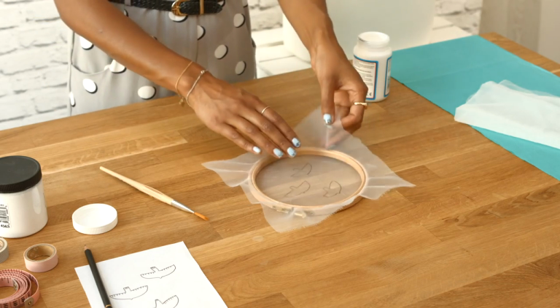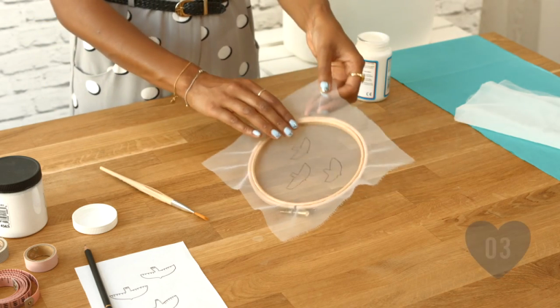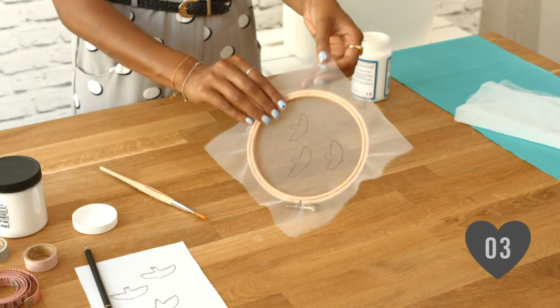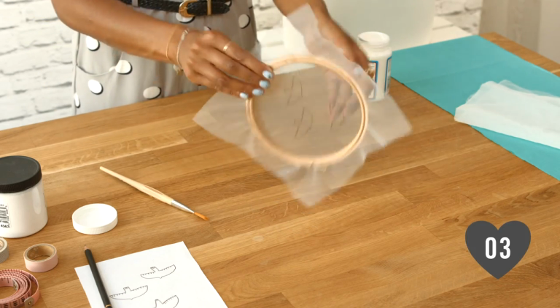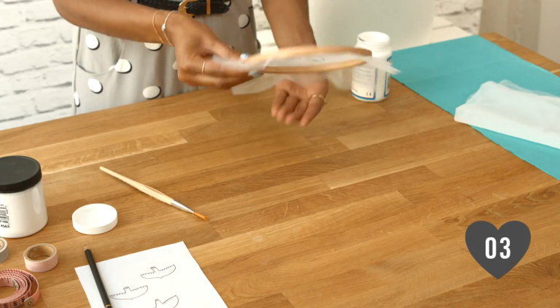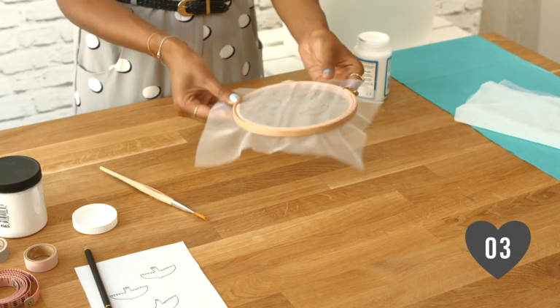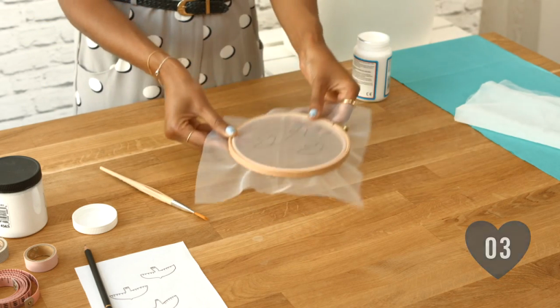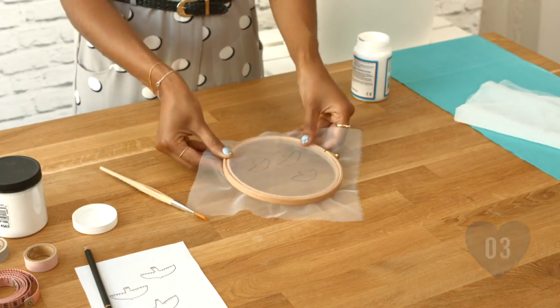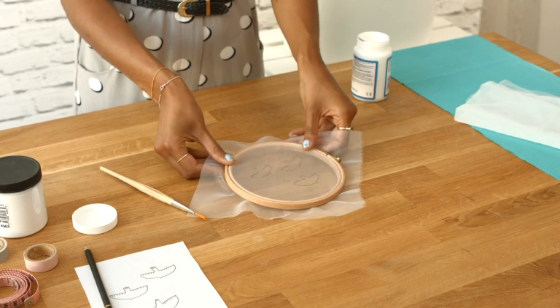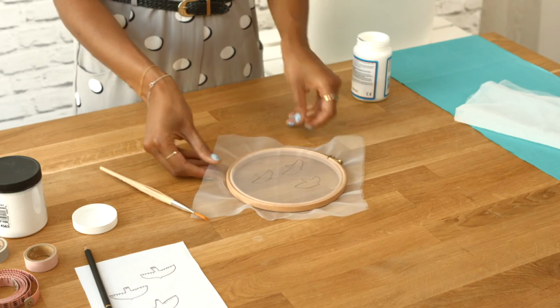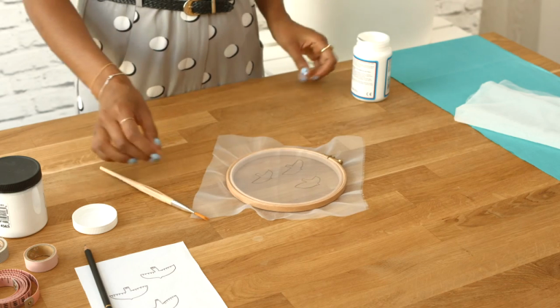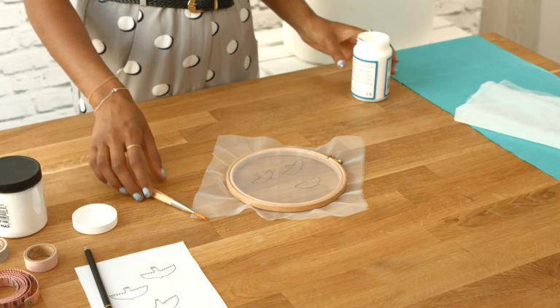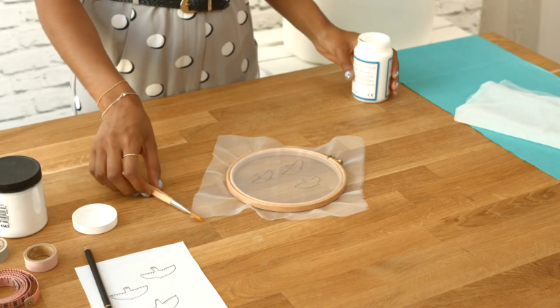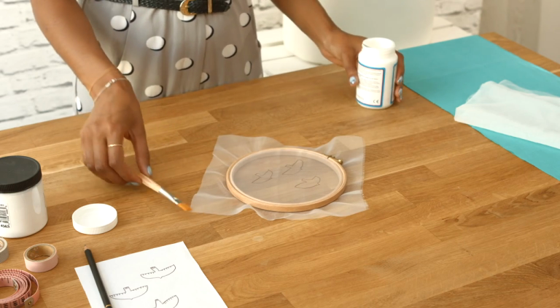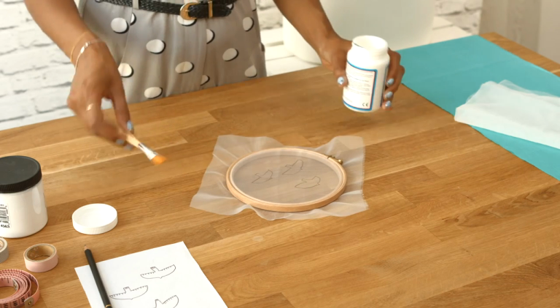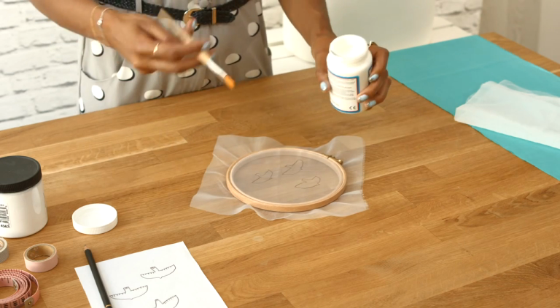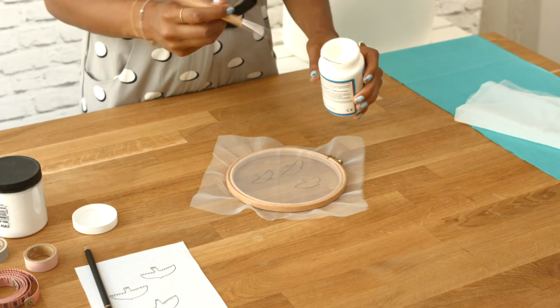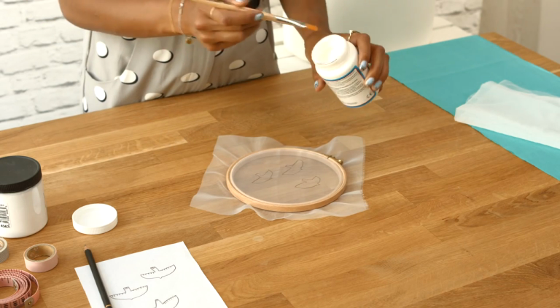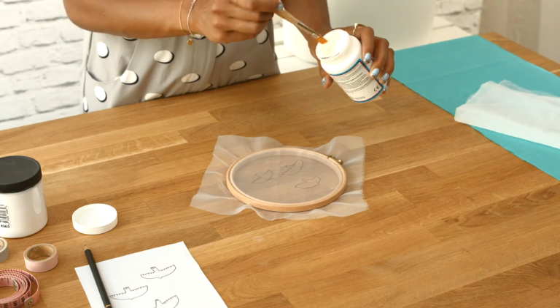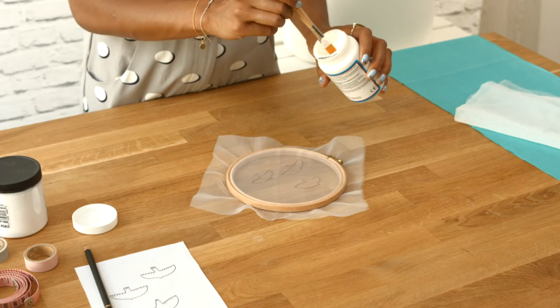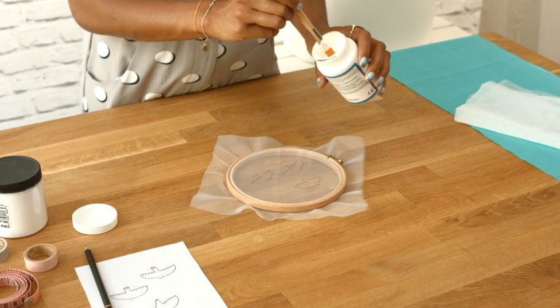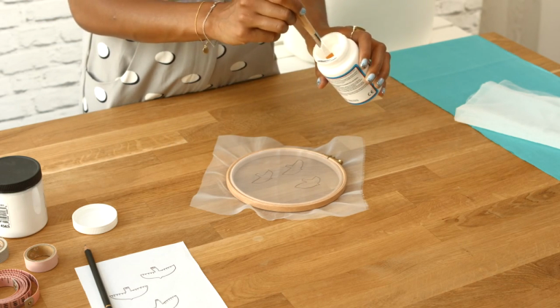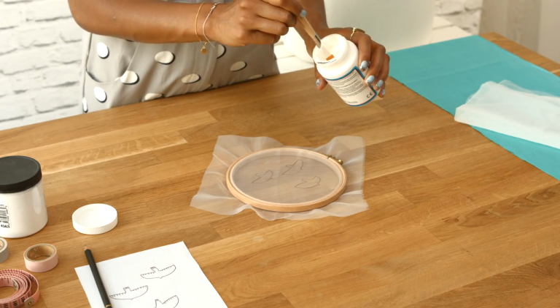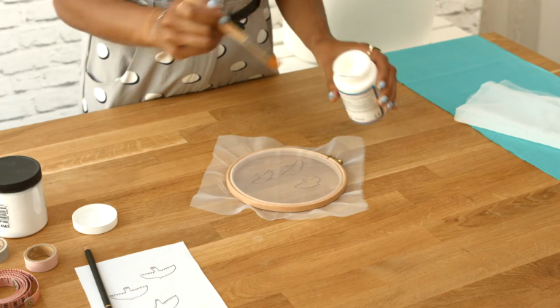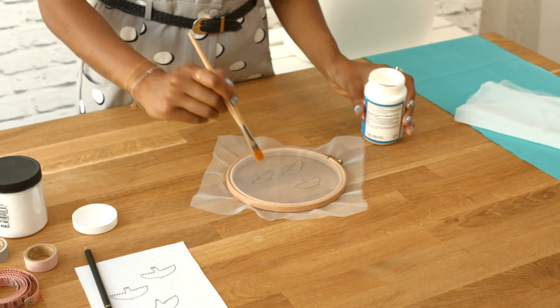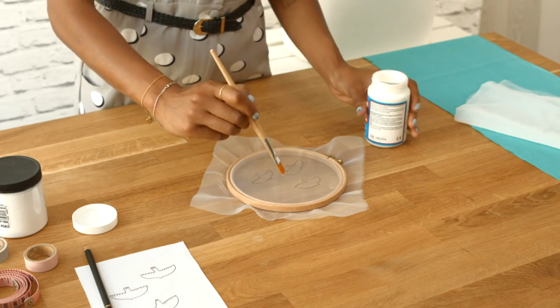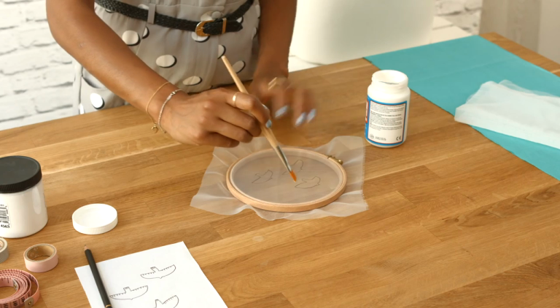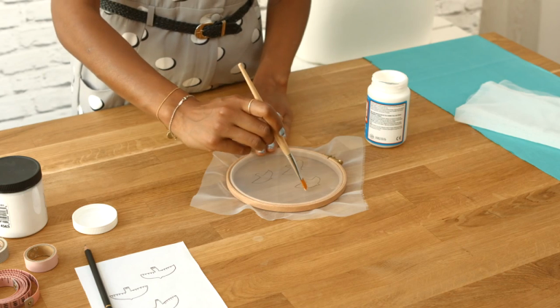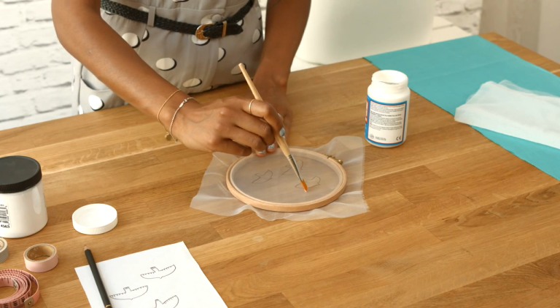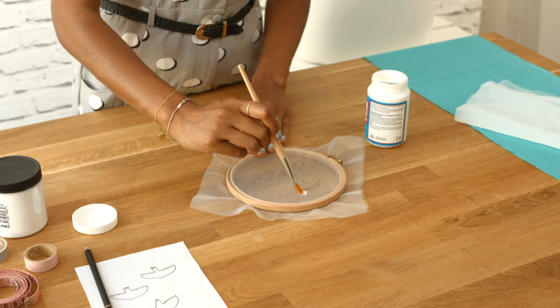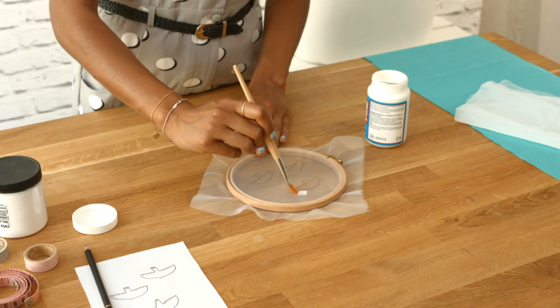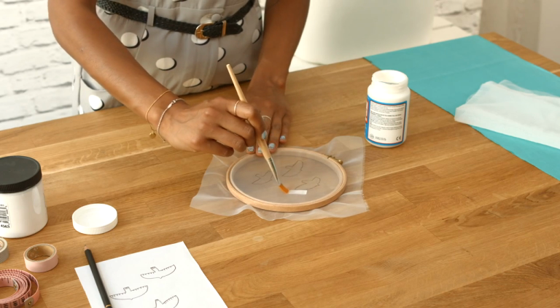Step 3: Turn the hoop over so the fabric is facing up. With your fabric glue, paint the negative space around your design and set aside to dry.